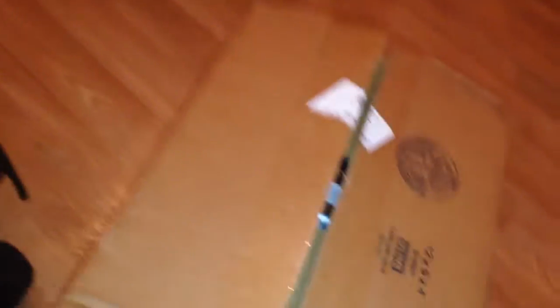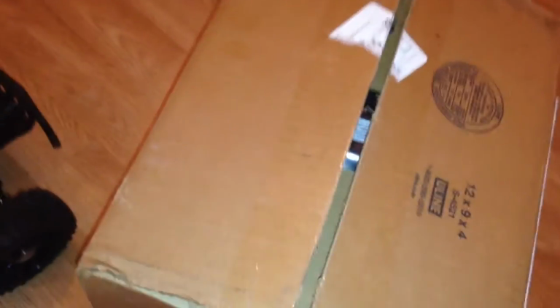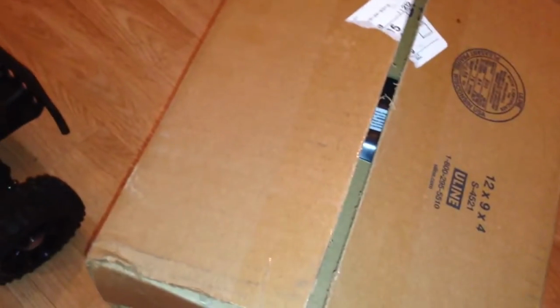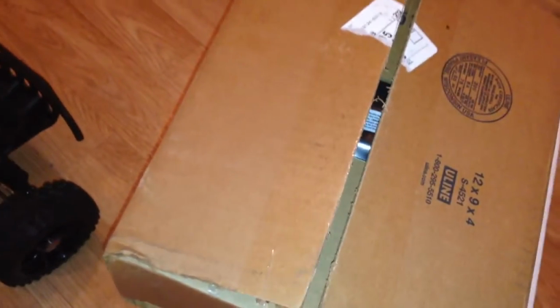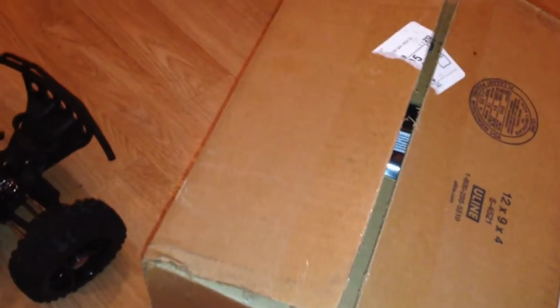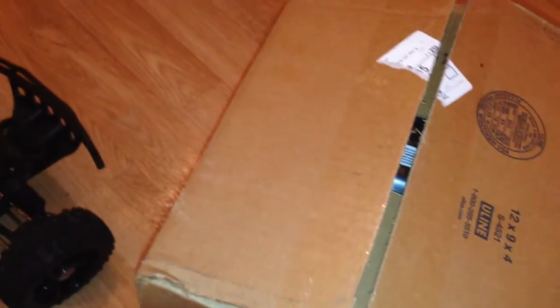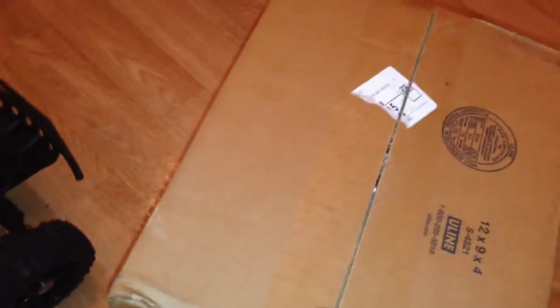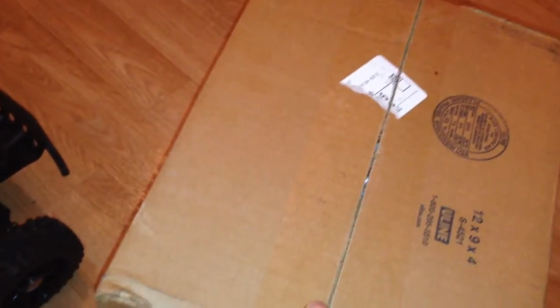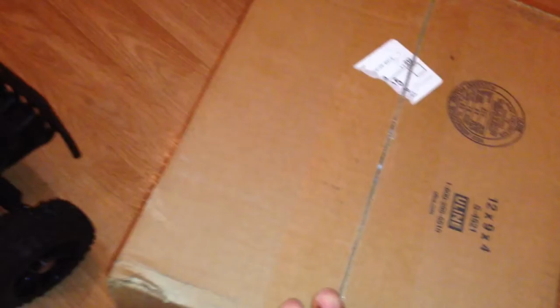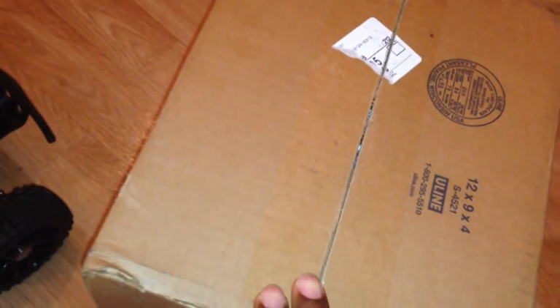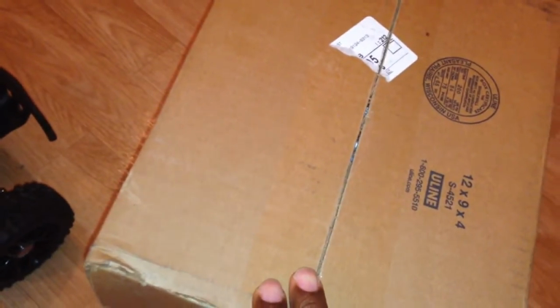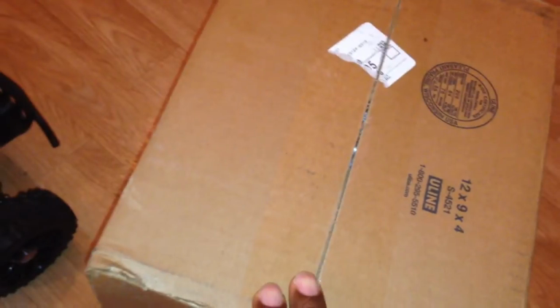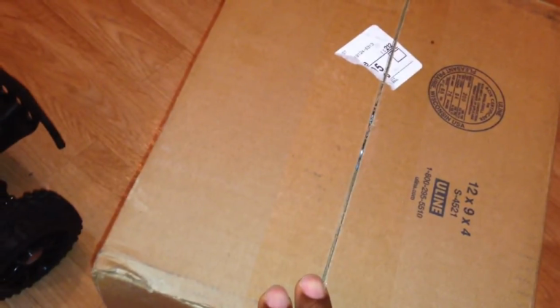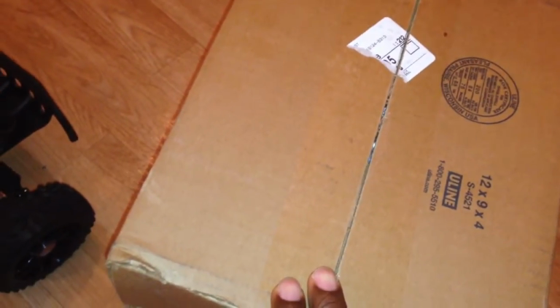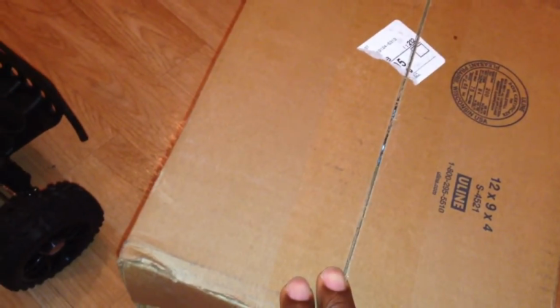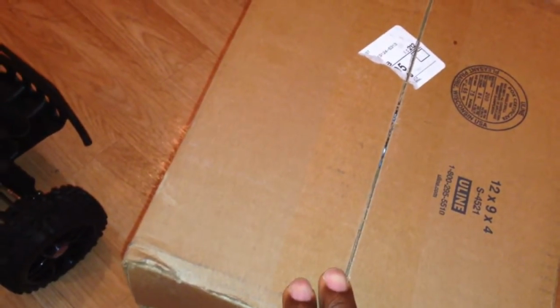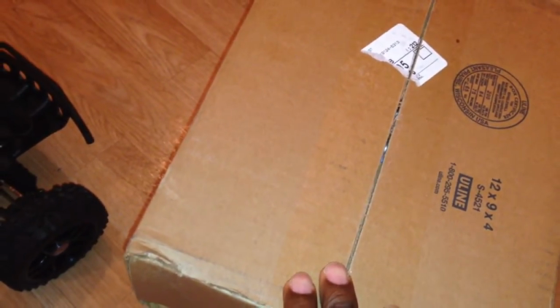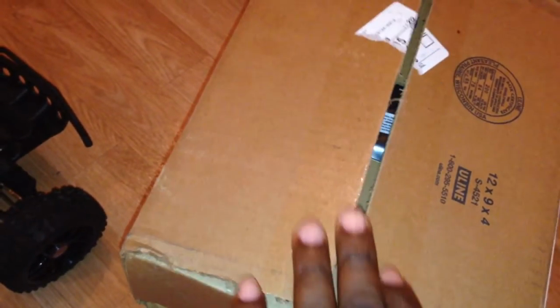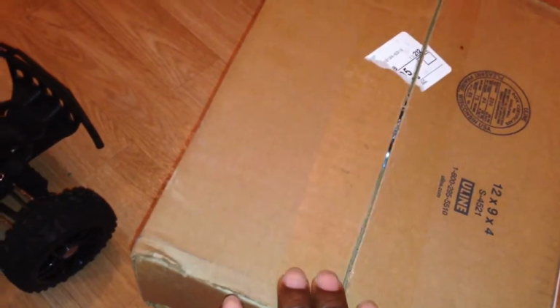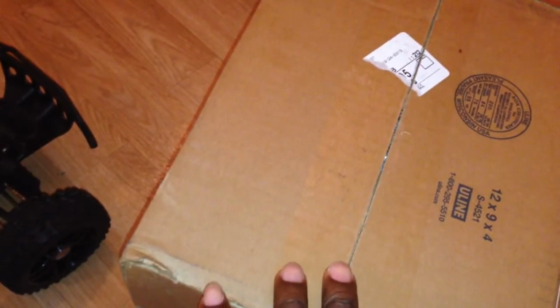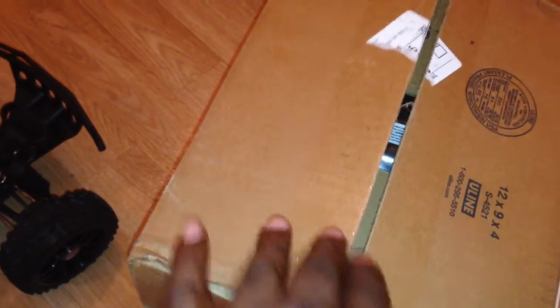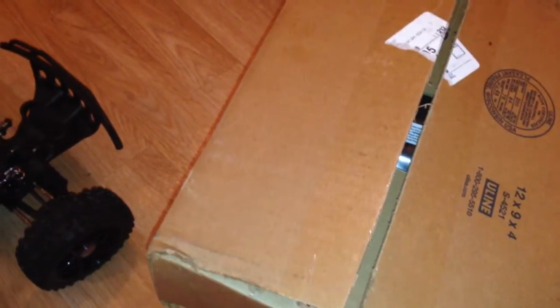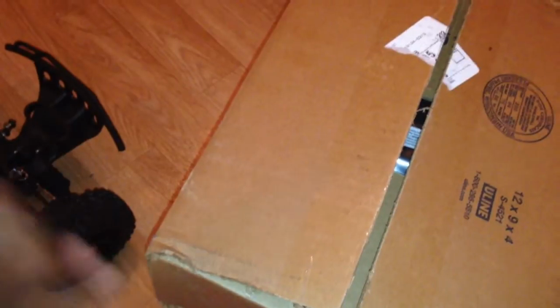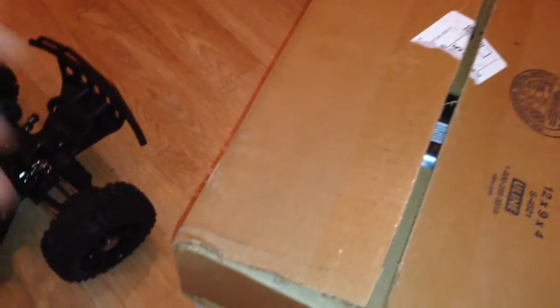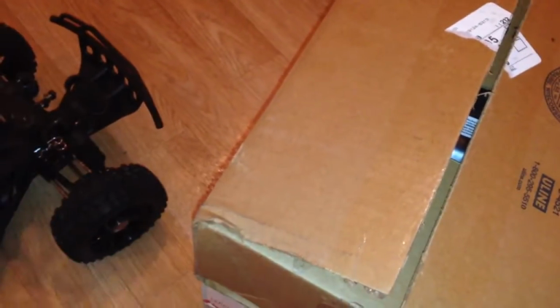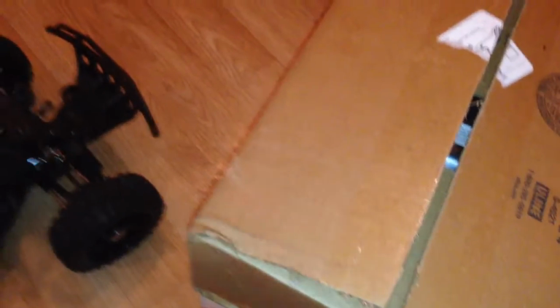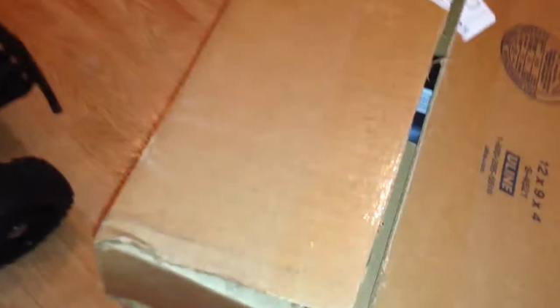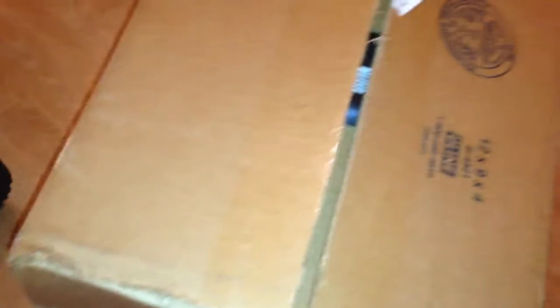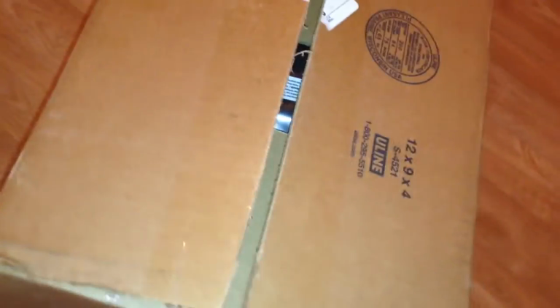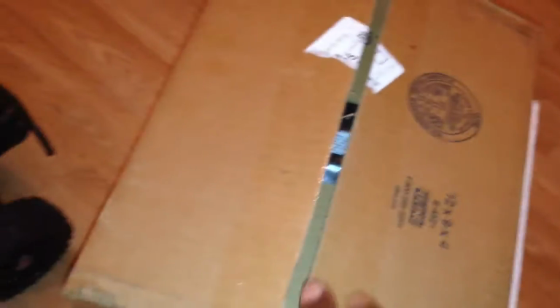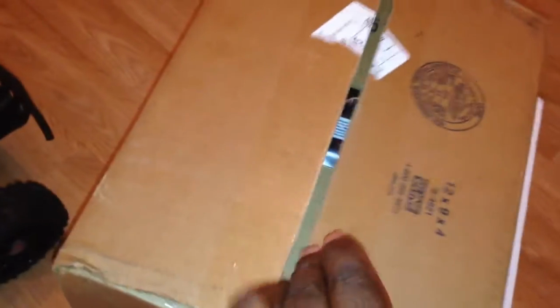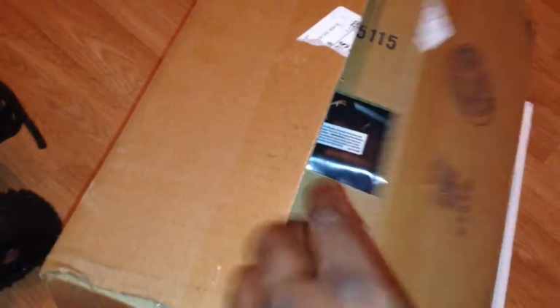YouTube quick unboxing — I already know what they are because I like to track all my packages, so I knew UPS man was coming and I knew the post office had my other stuff, so I knew they were coming today.